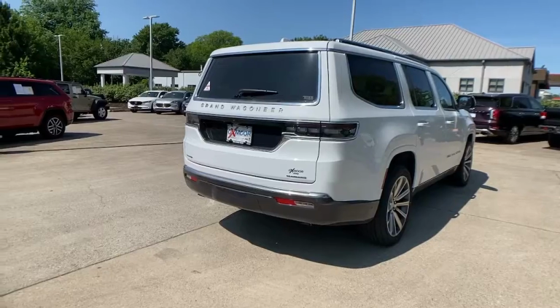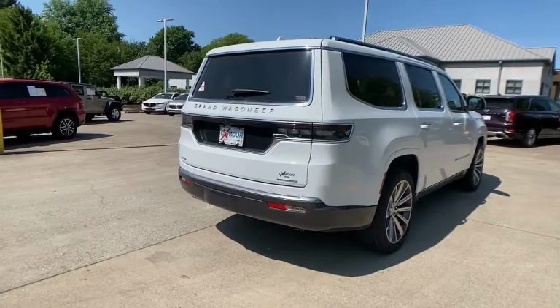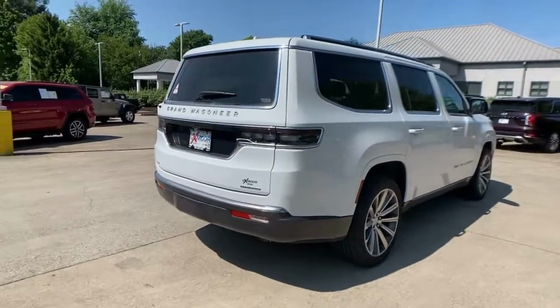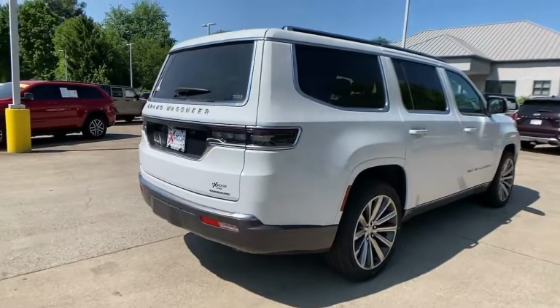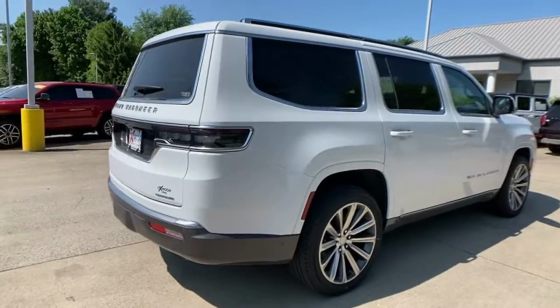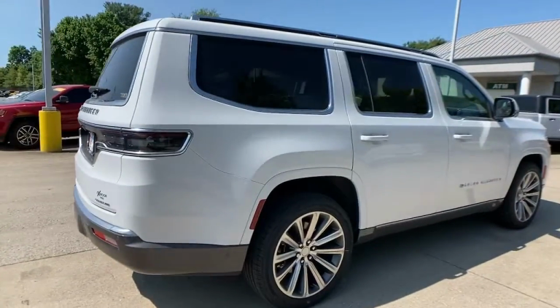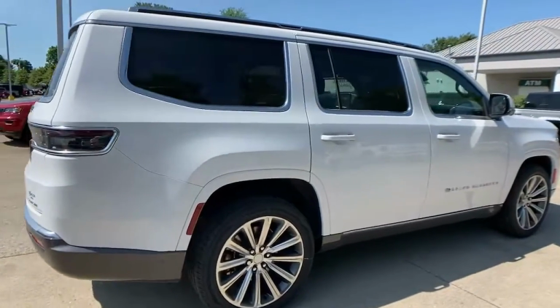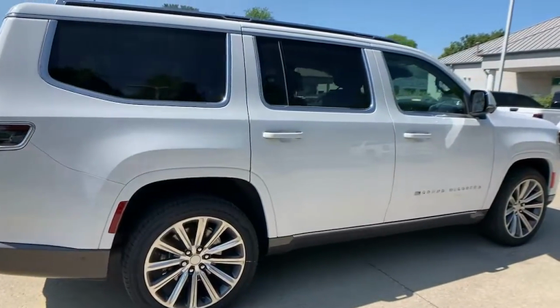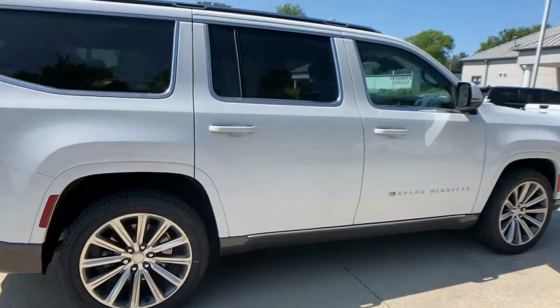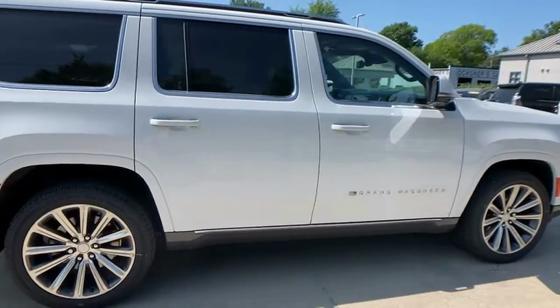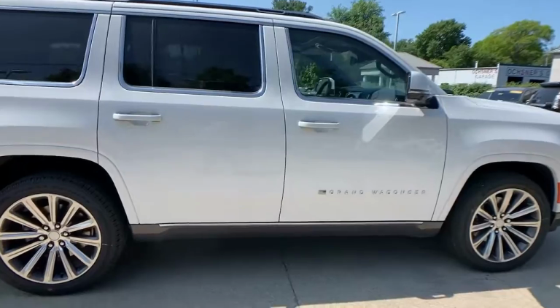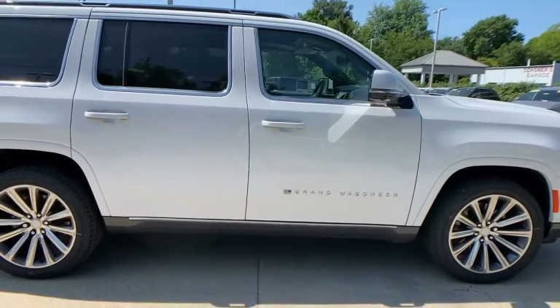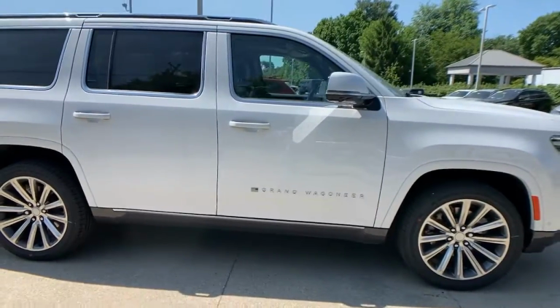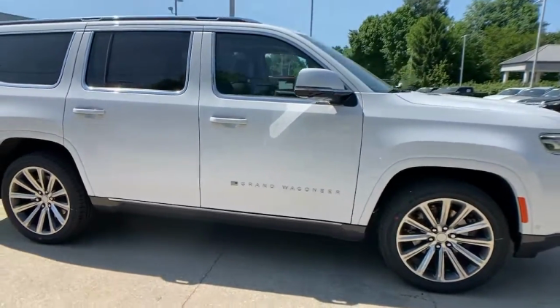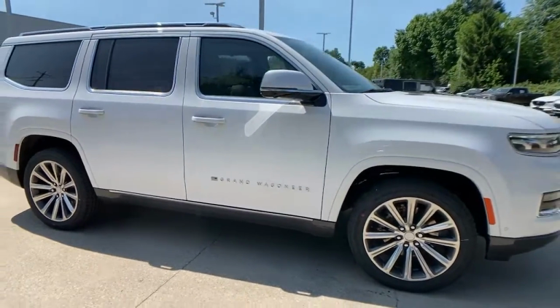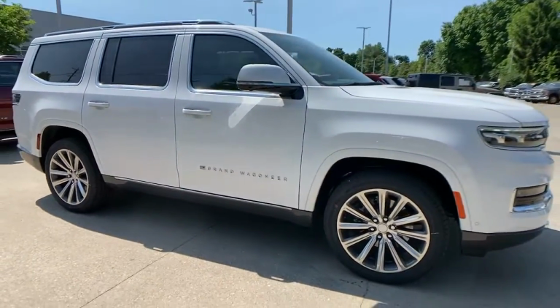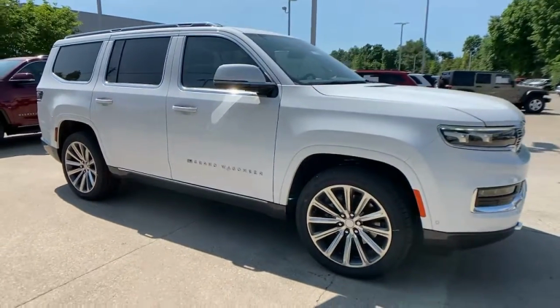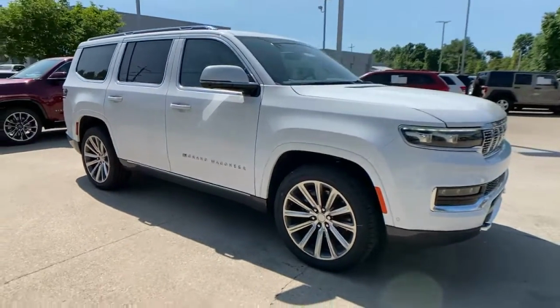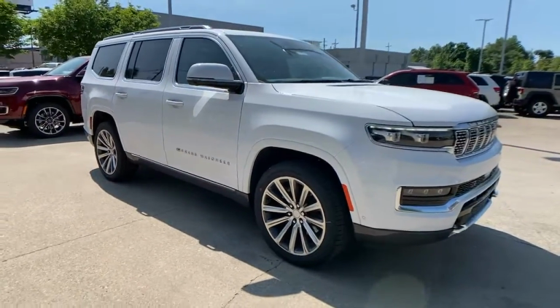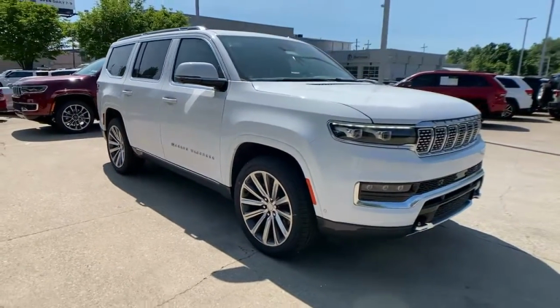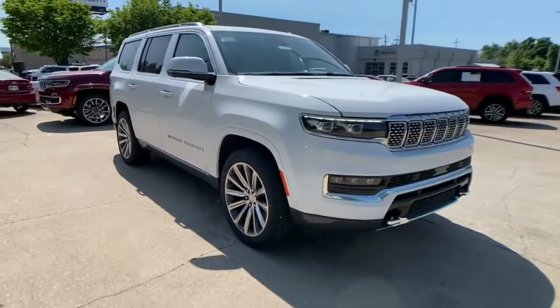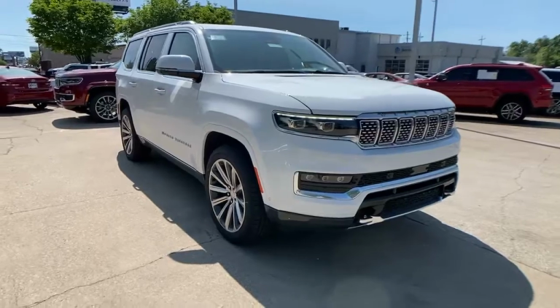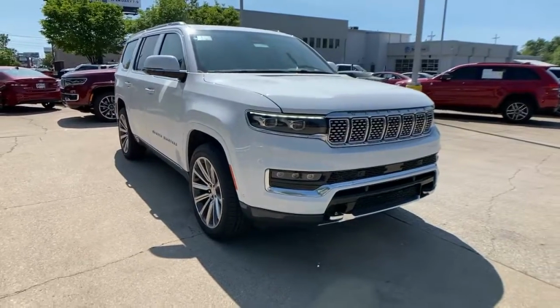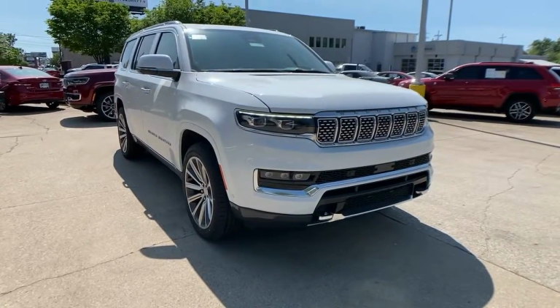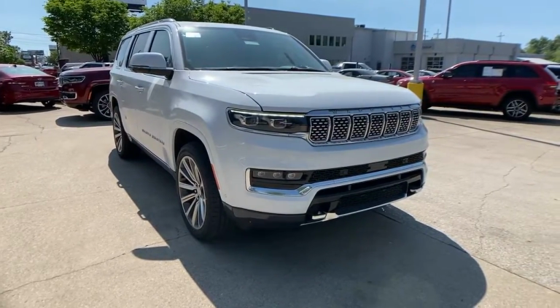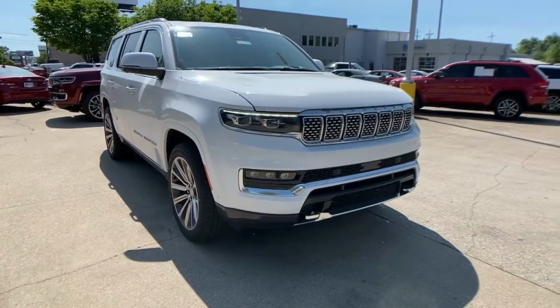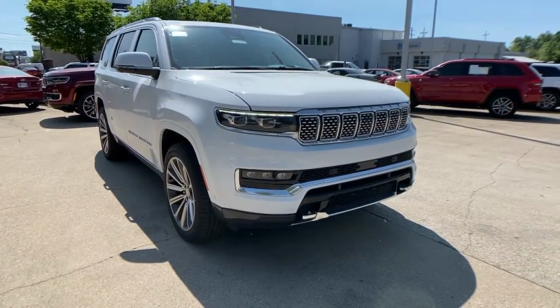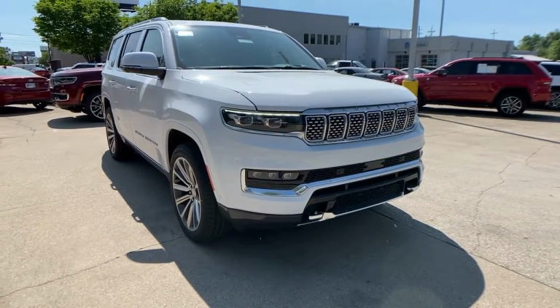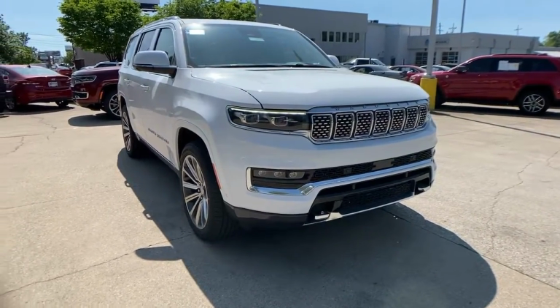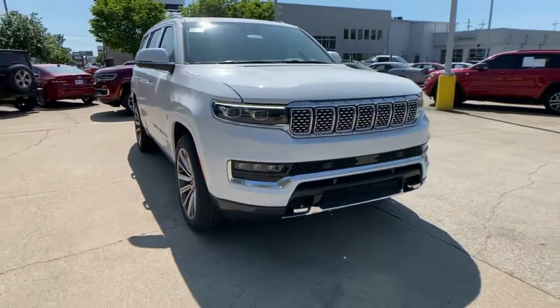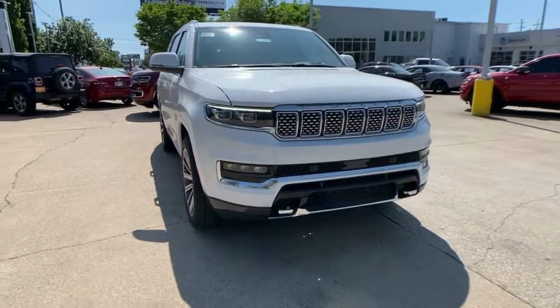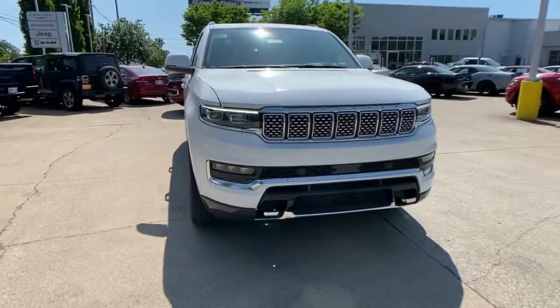Get into the 2022 Jeep Grand Wagoneer. Make the most of every drive when you travel in modern style and comfort. Sculpted lines and a quiet cabin soothe your mind, while the latest safety and infotainment tech keeps you secure, focused, and entertained.